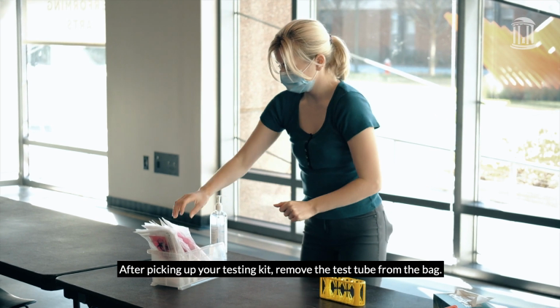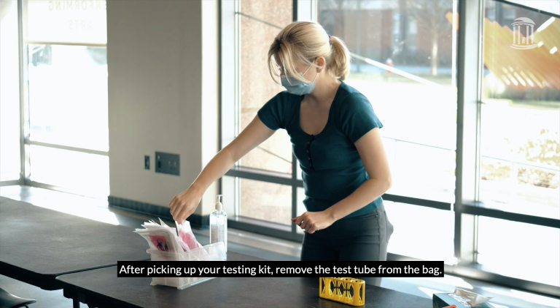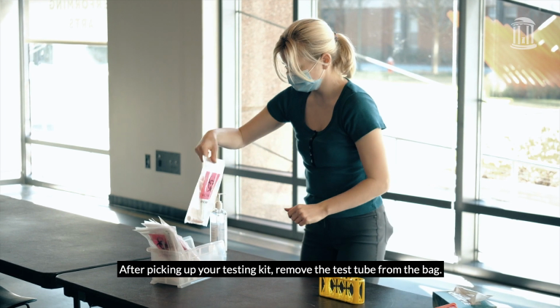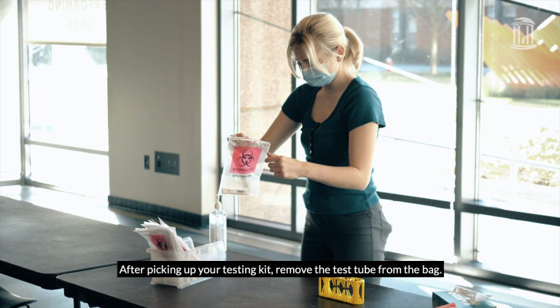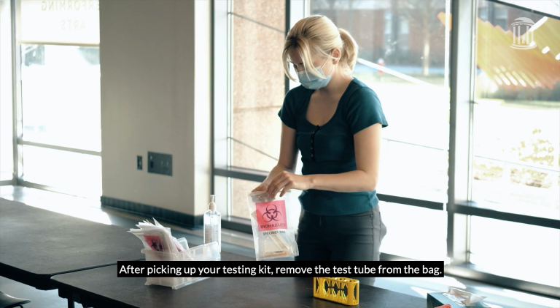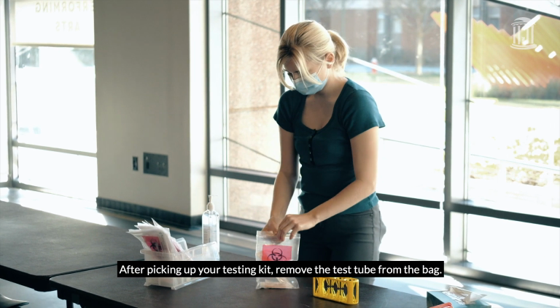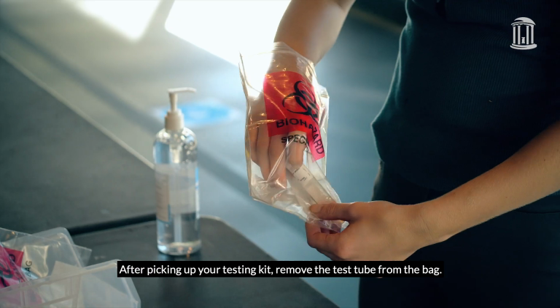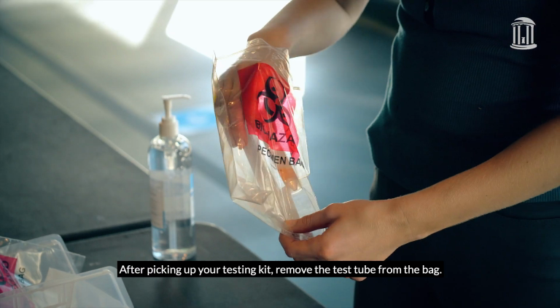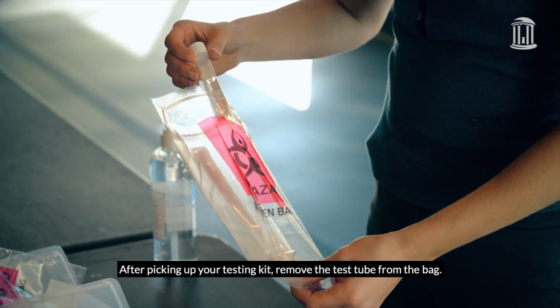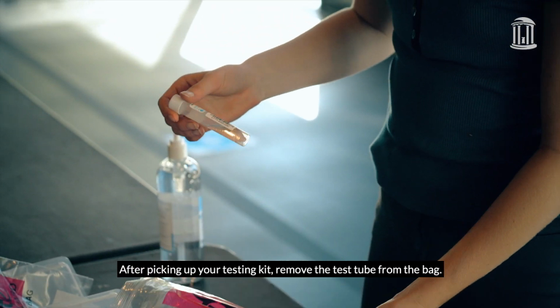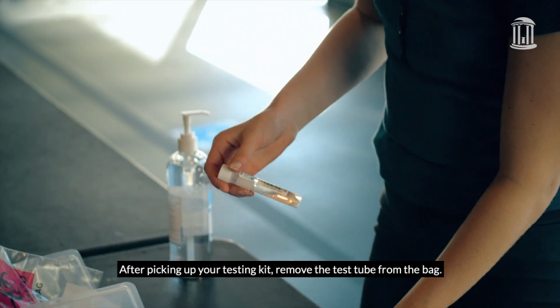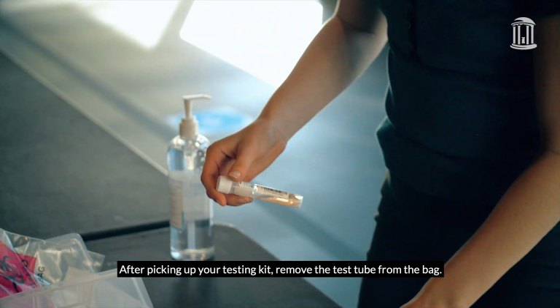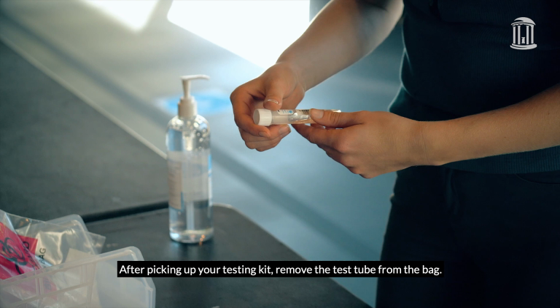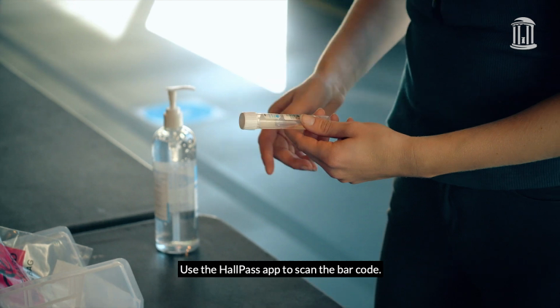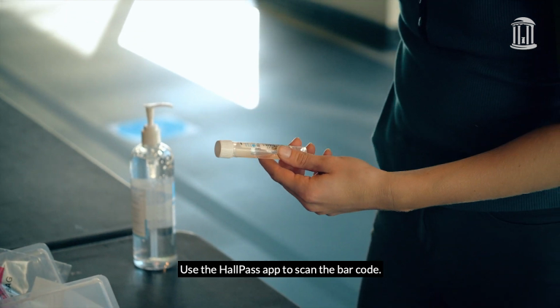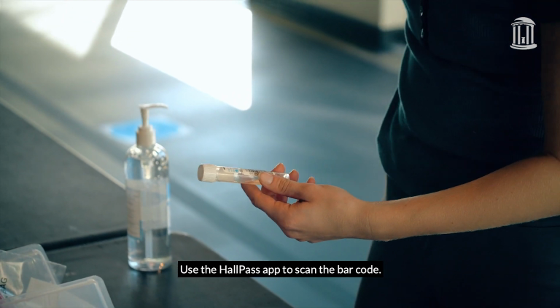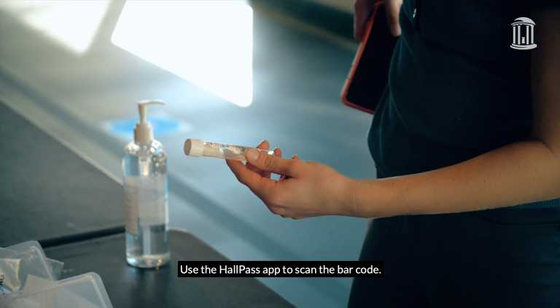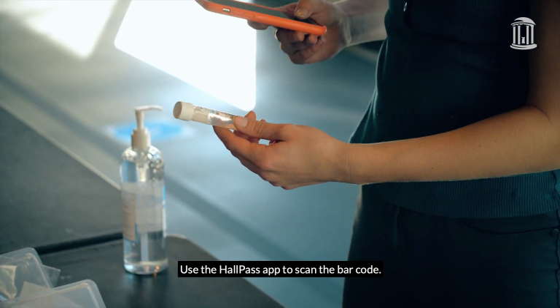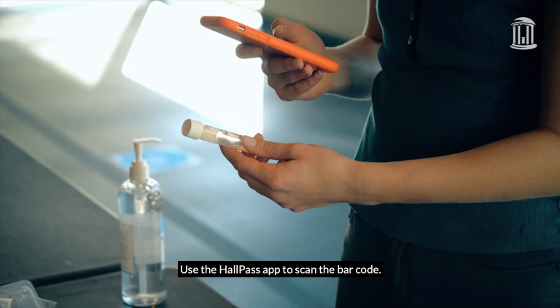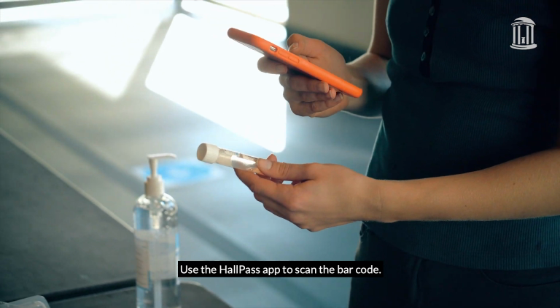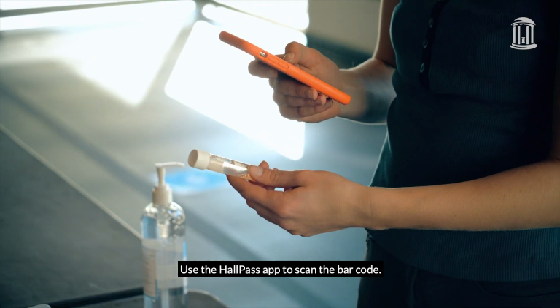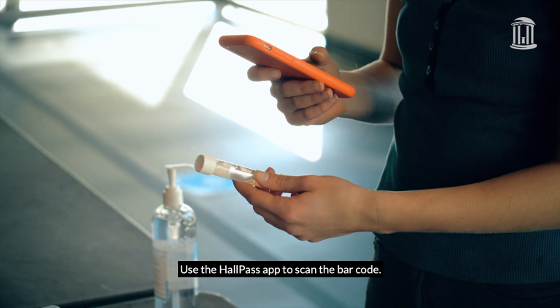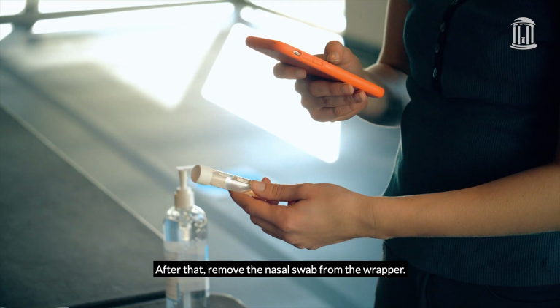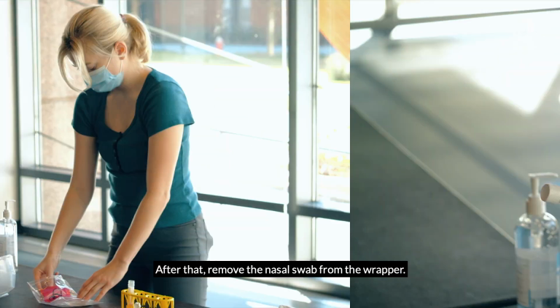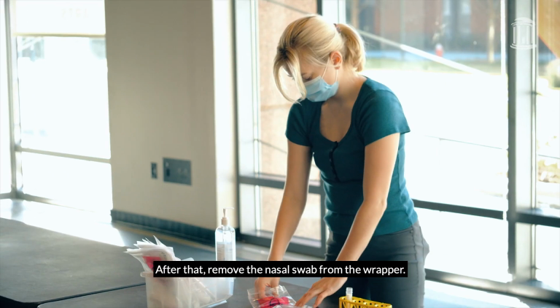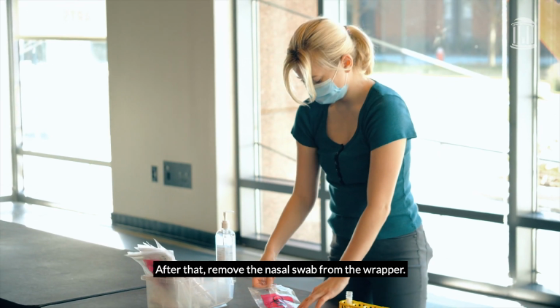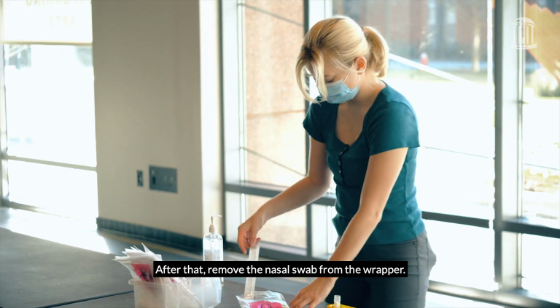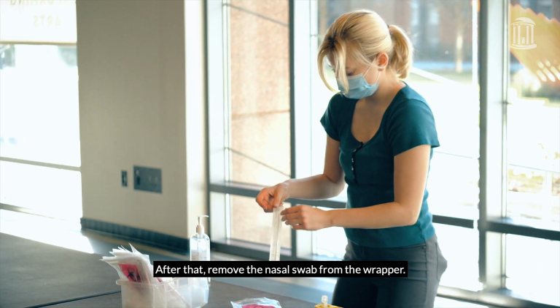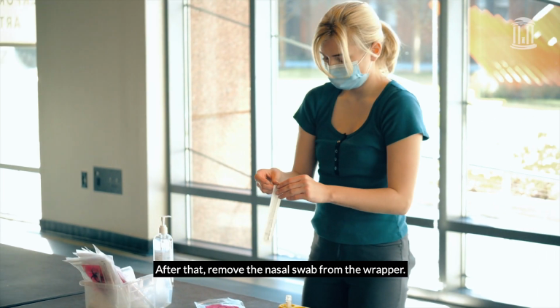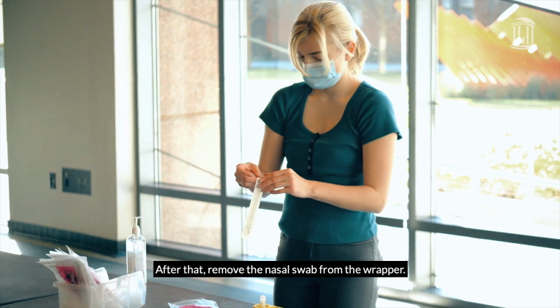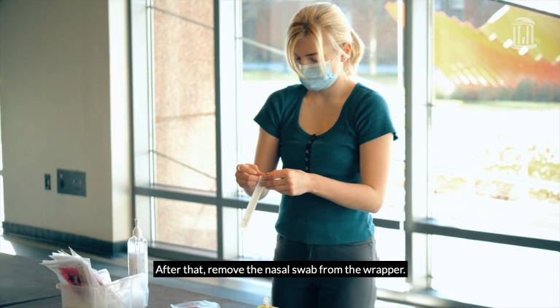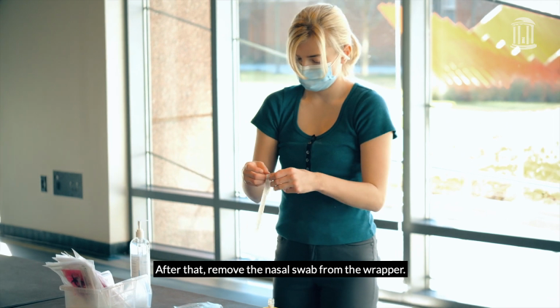After picking up your testing kit, remove the test tube from the bag. Use the HallPass app to scan the barcode. After that, remove the nasal swab from the wrapper.